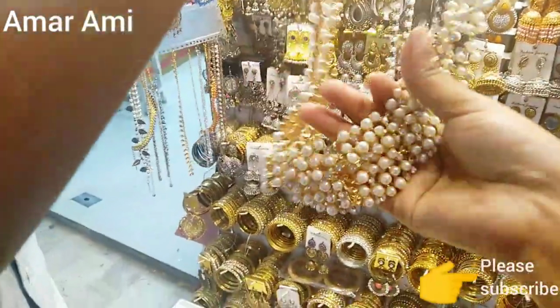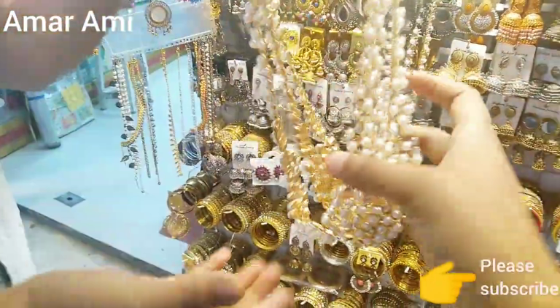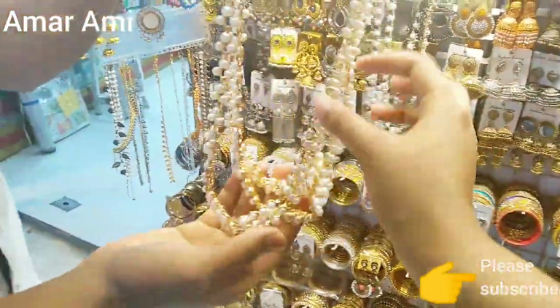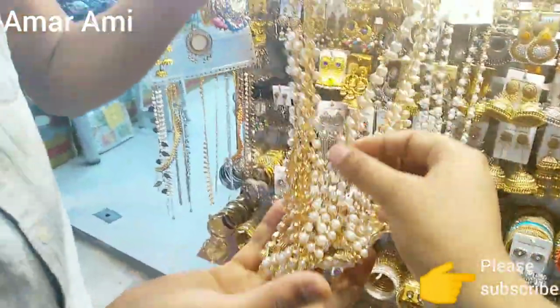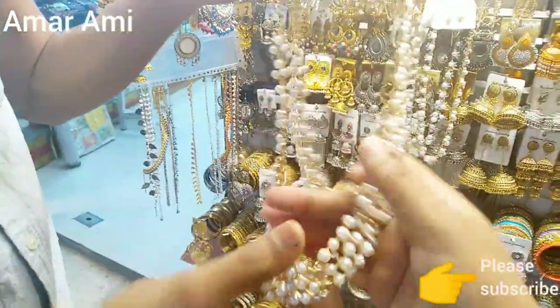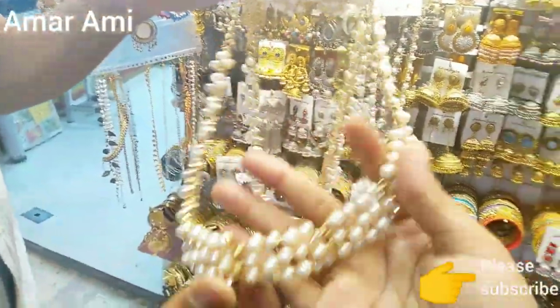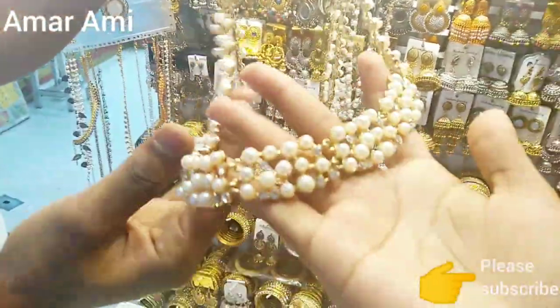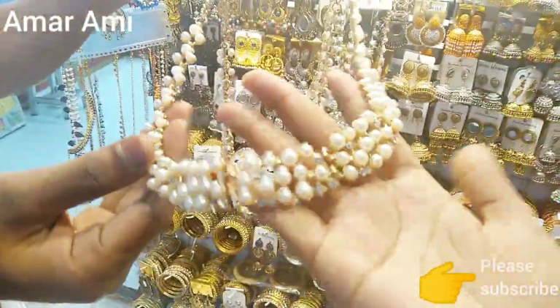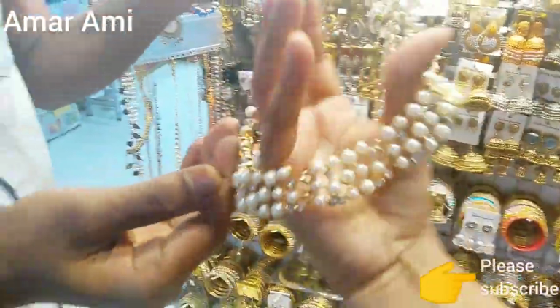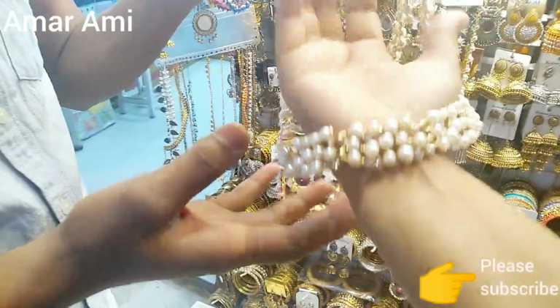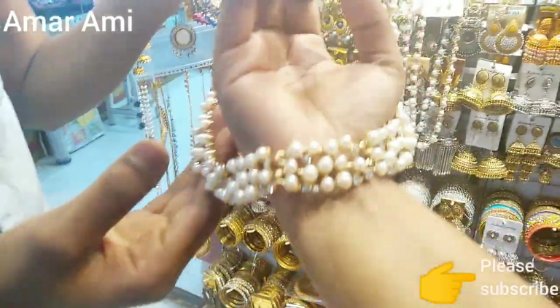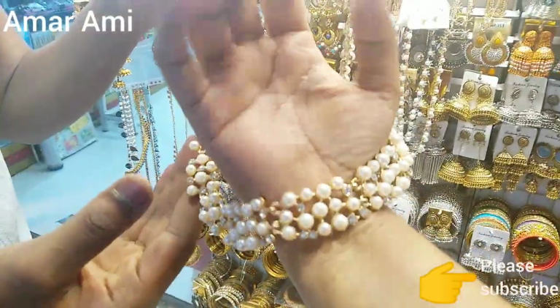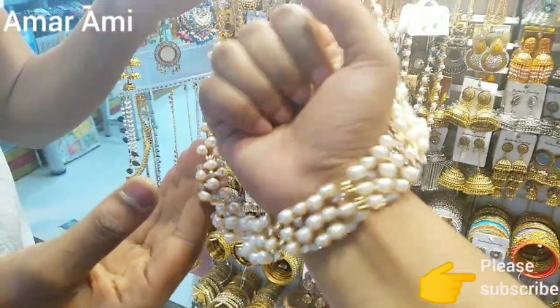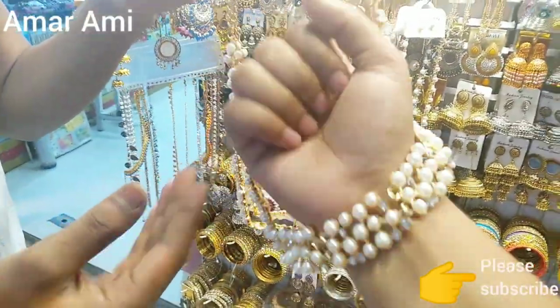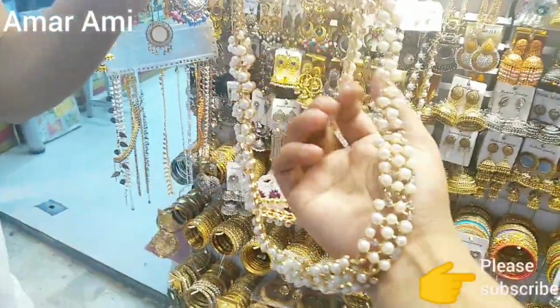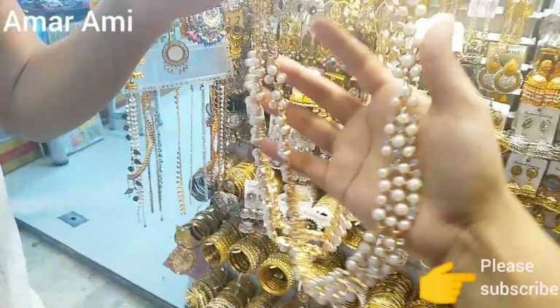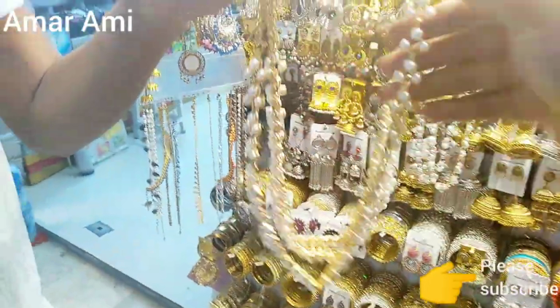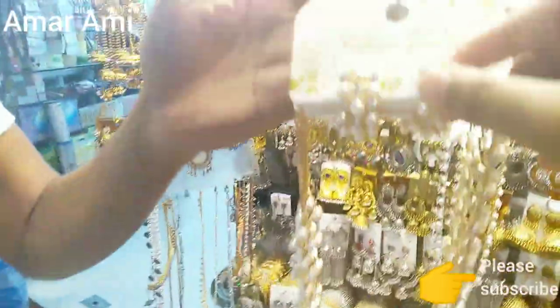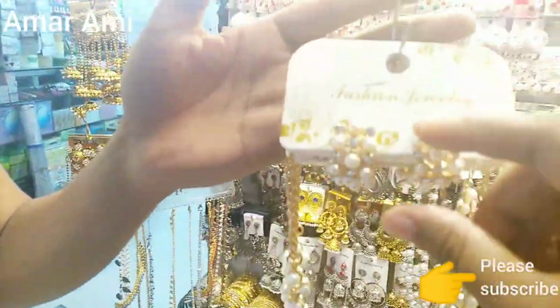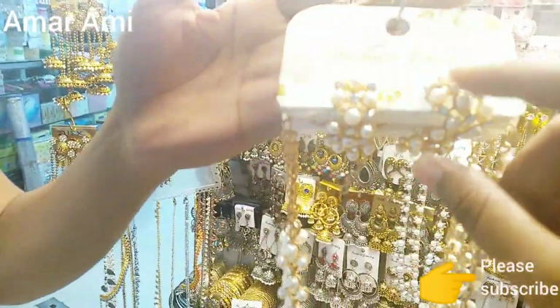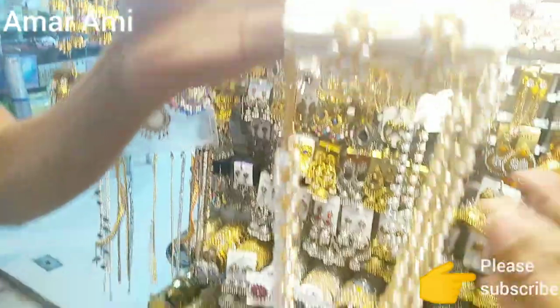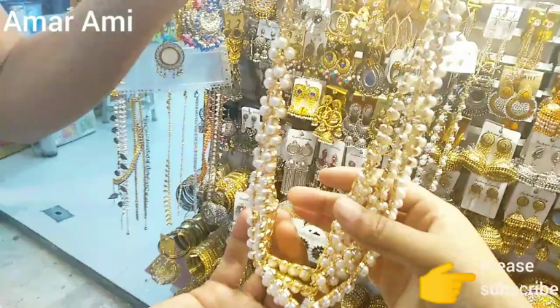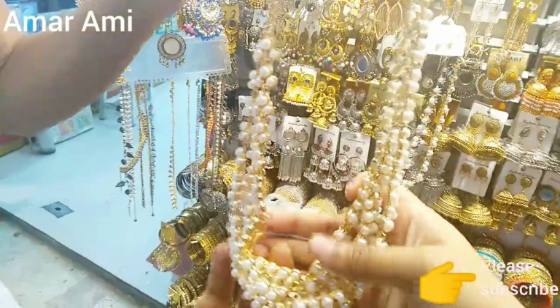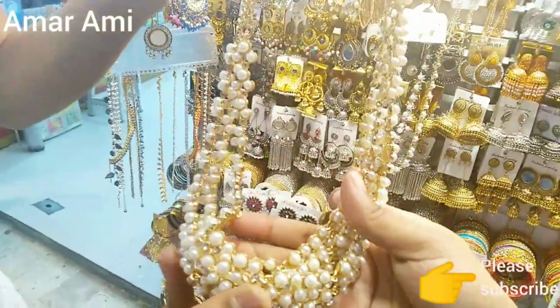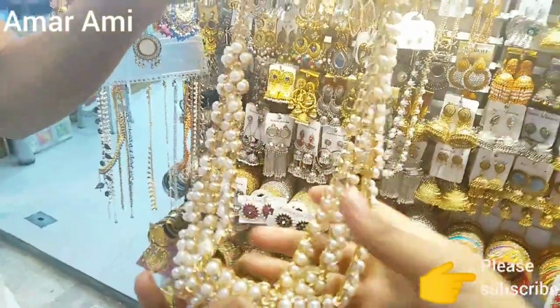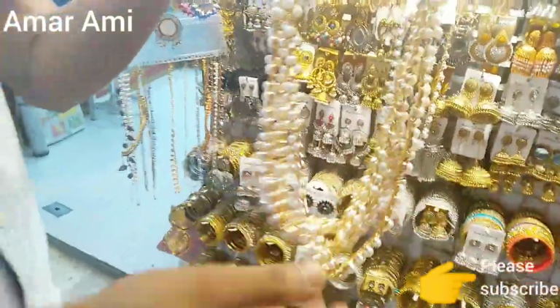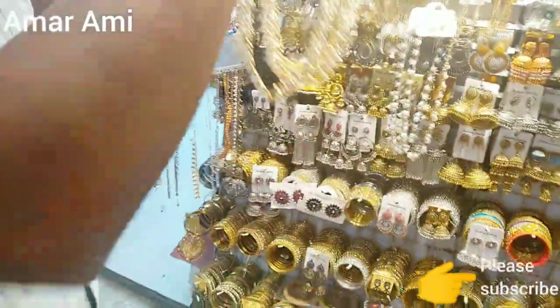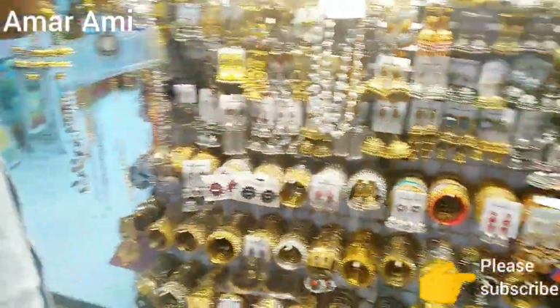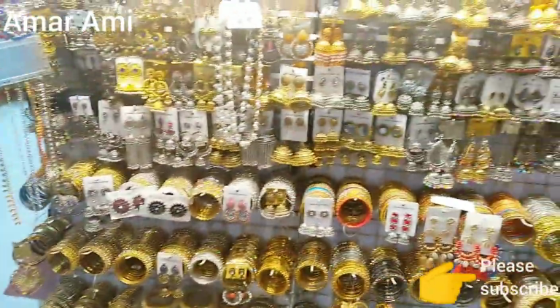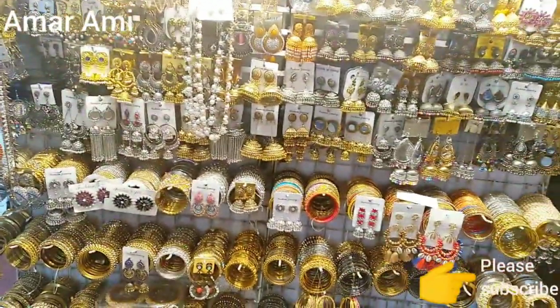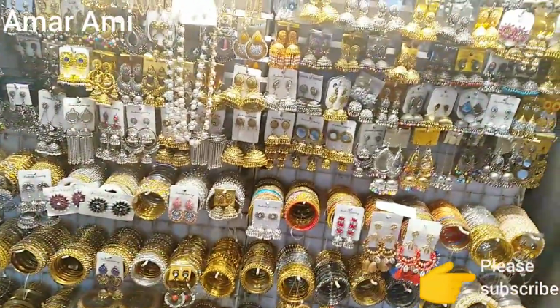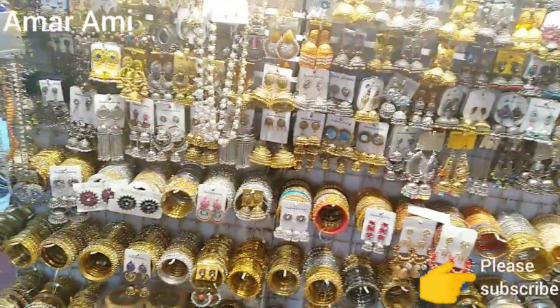If you look at this, it looks good. This one is pretty stylish. This one is going to press only $20. If you buy this channel, please like the bell icon.